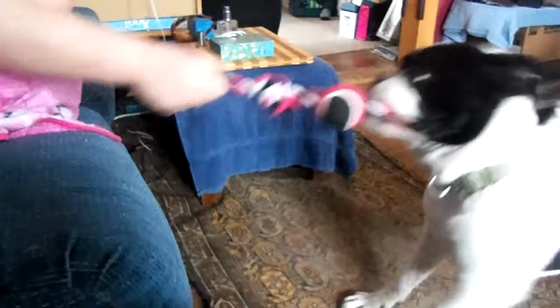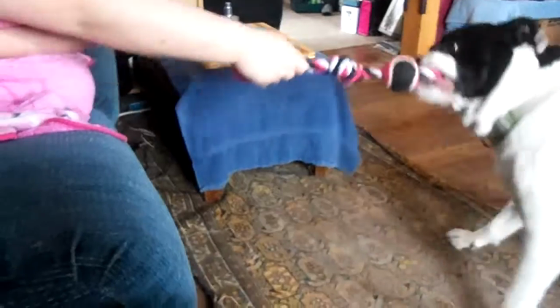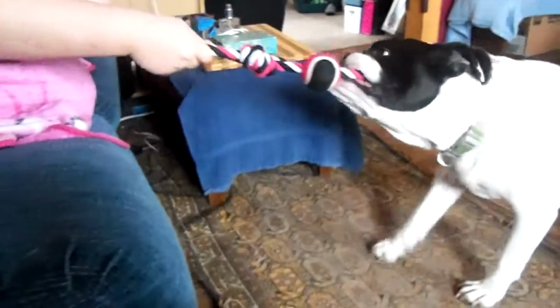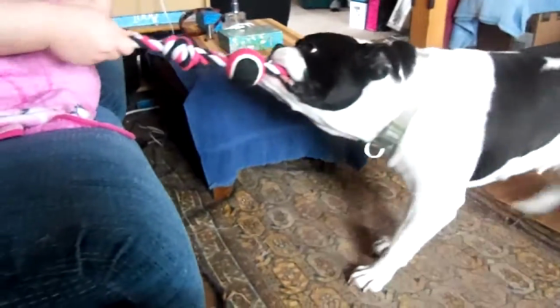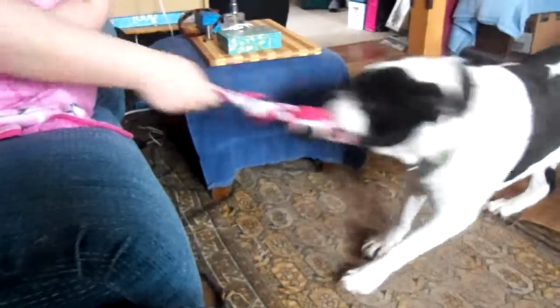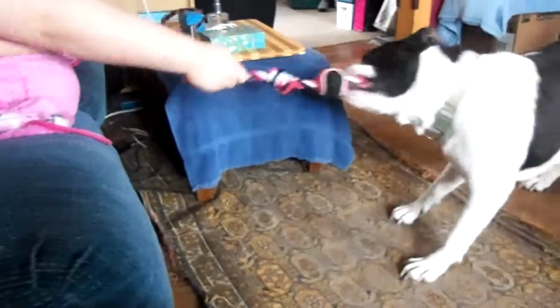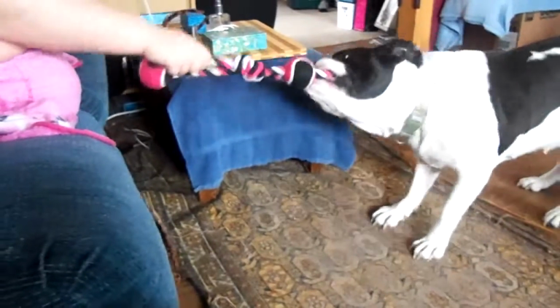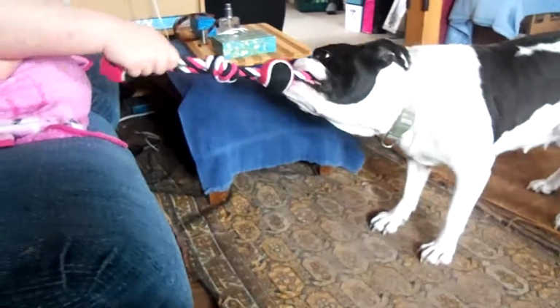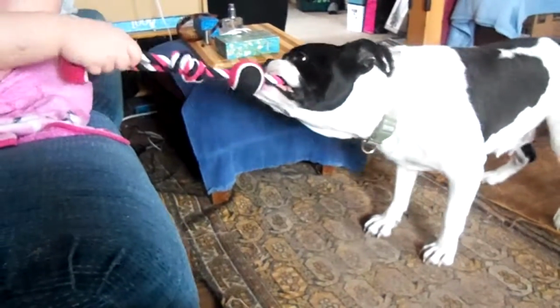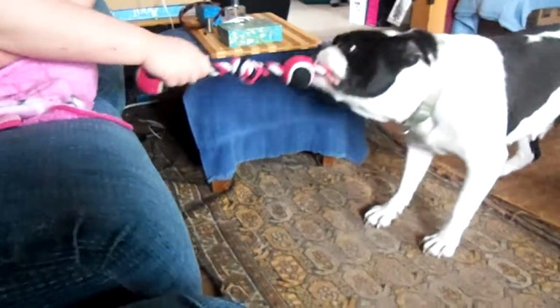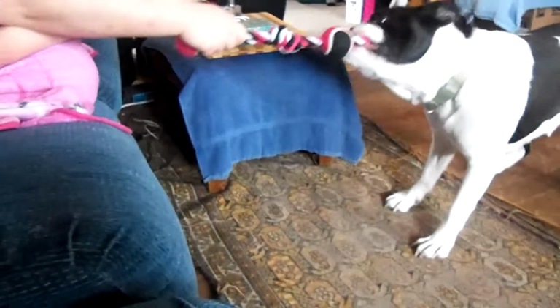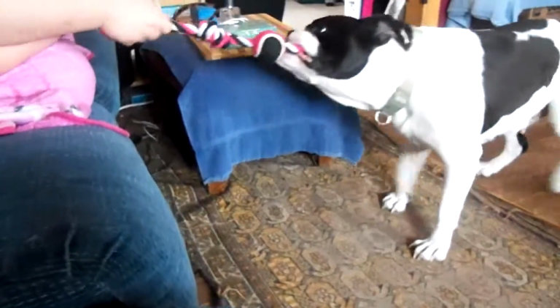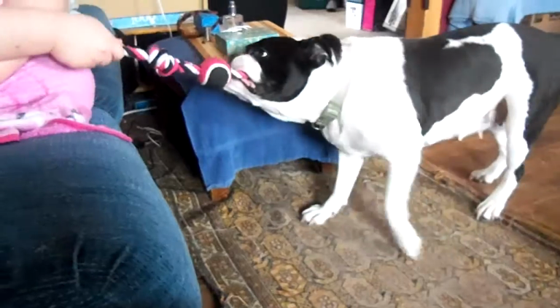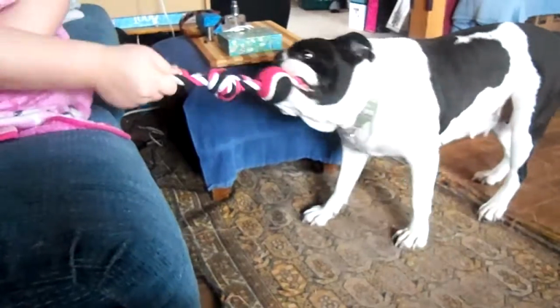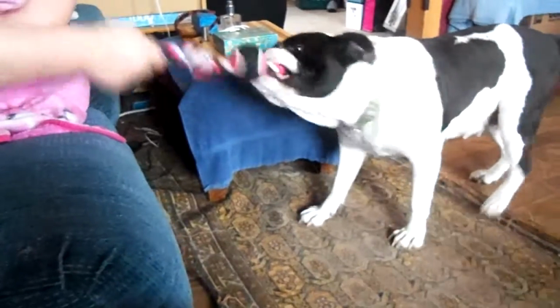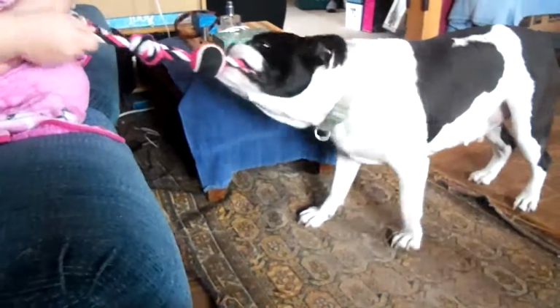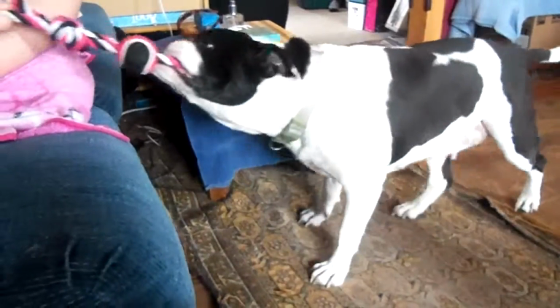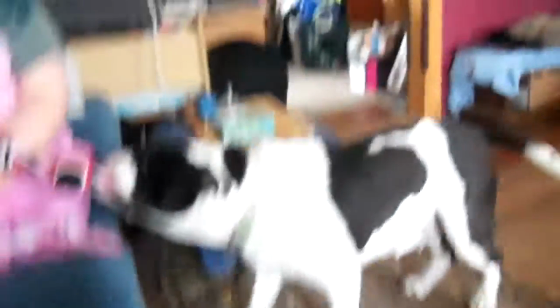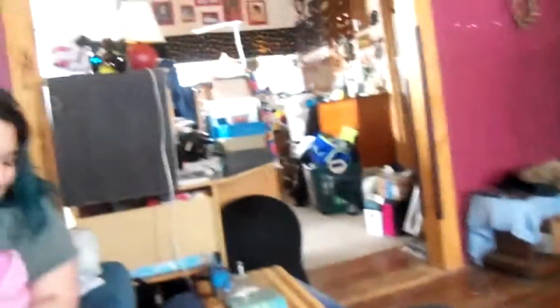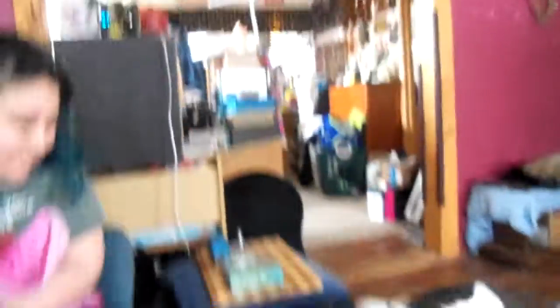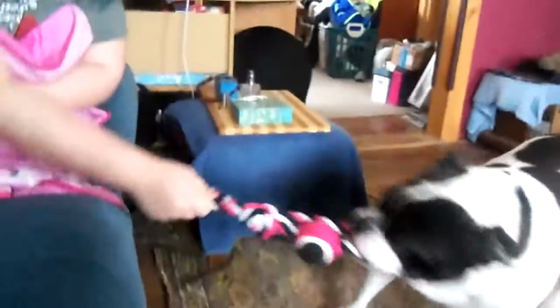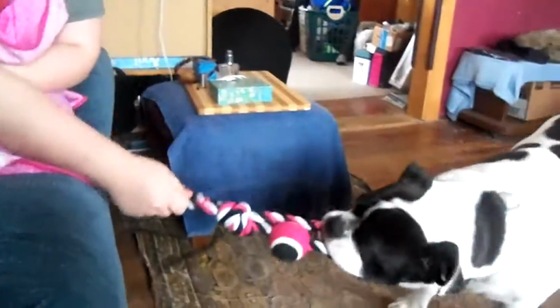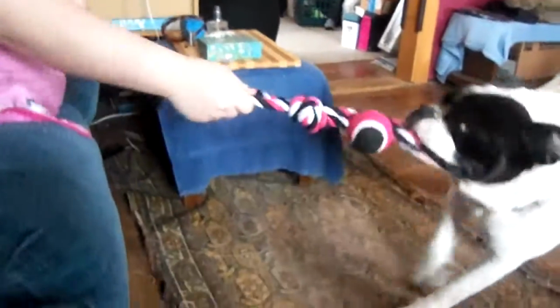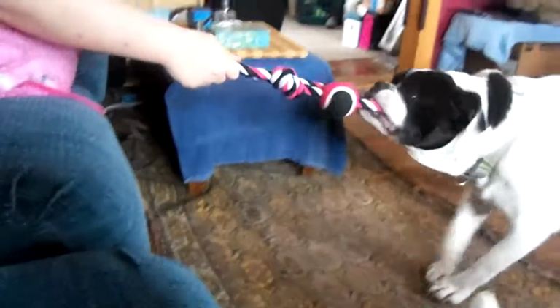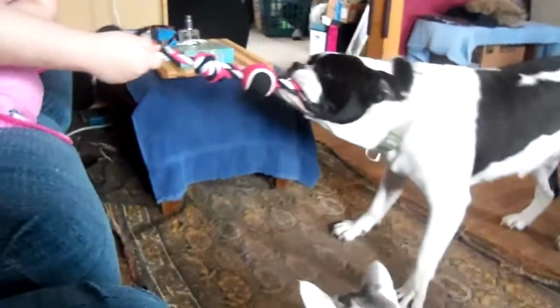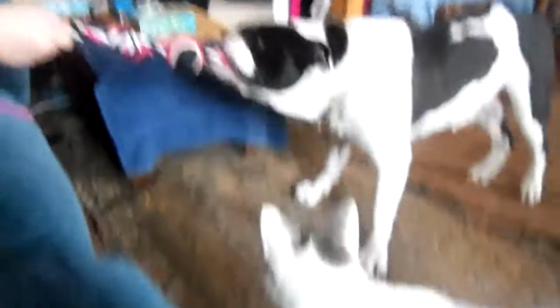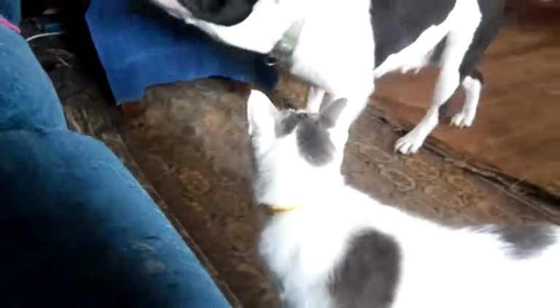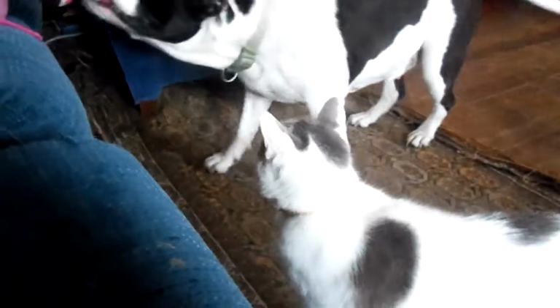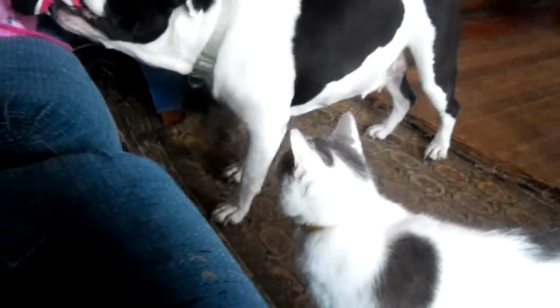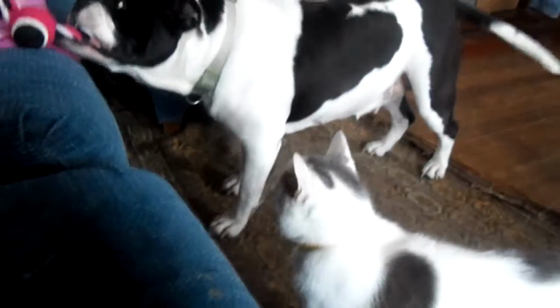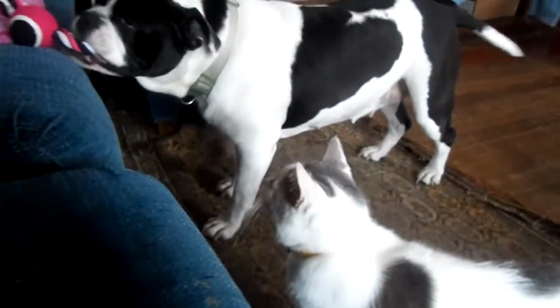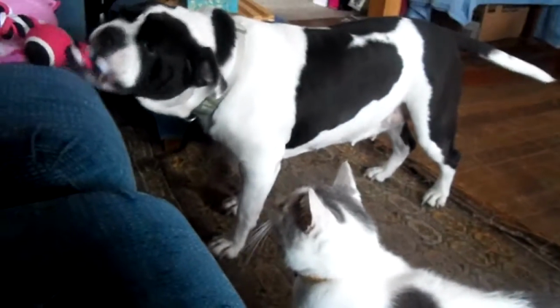She loves to engage with it. She'll start to growl. She loves if we throw it into the kitchen way back there — she'll run and go get it and bring it back. The cat's pretty interested too. He's like, I want to play.